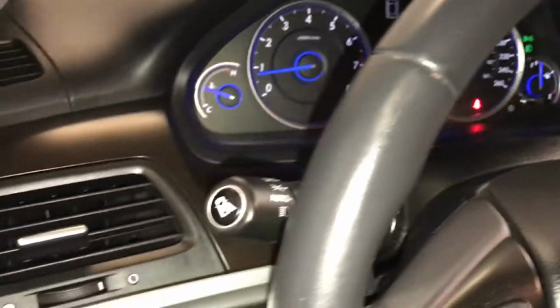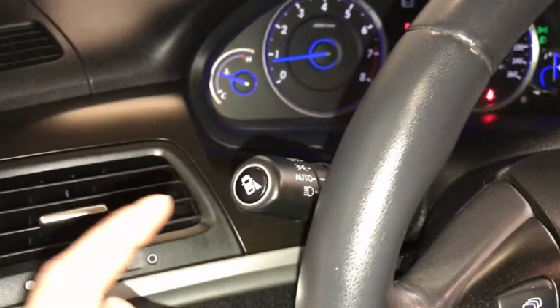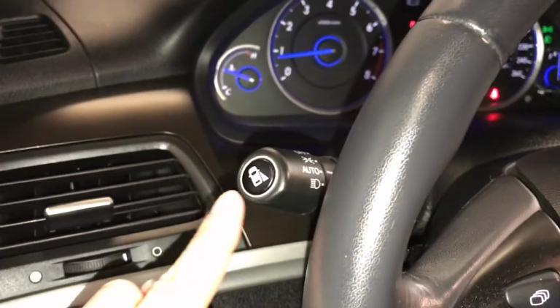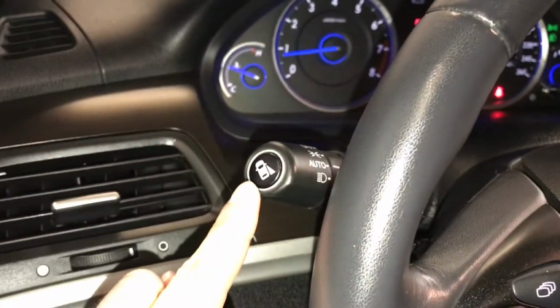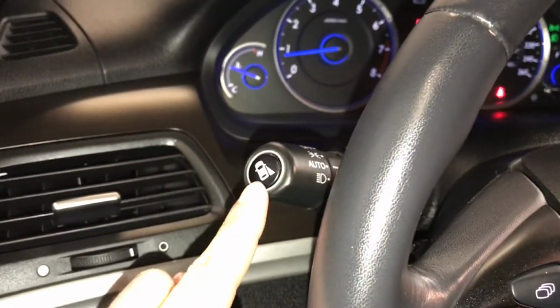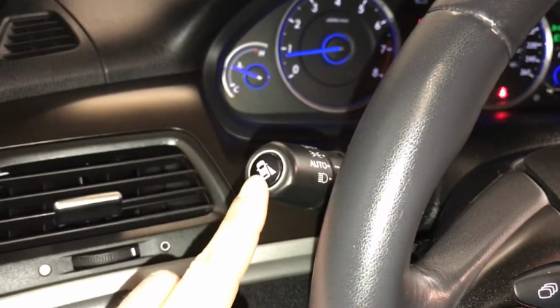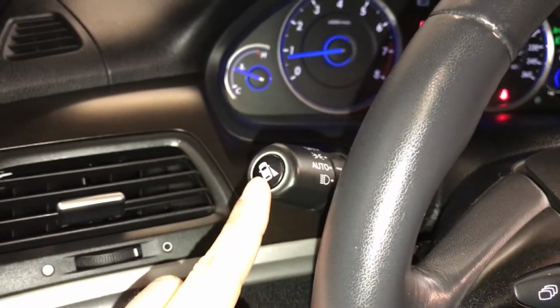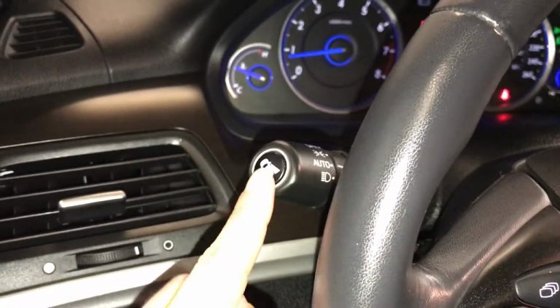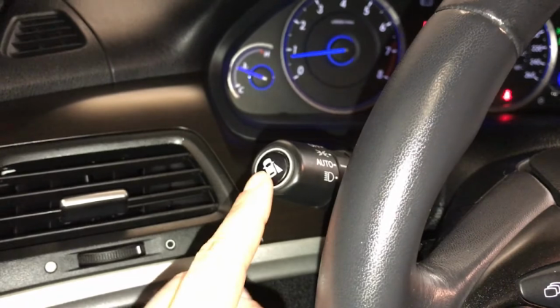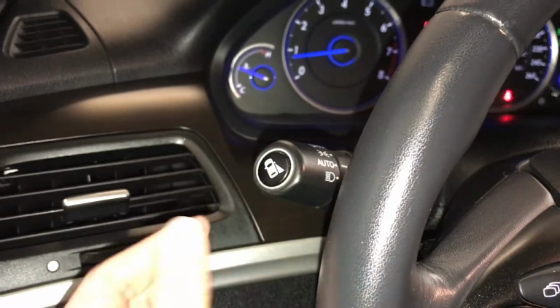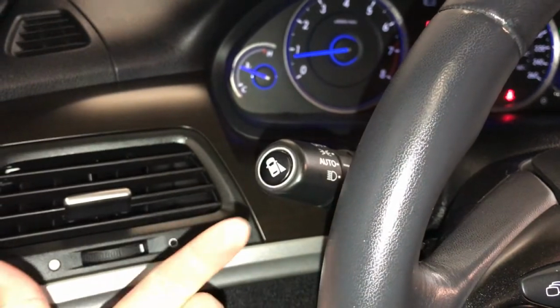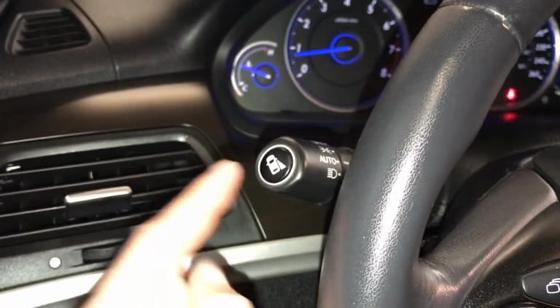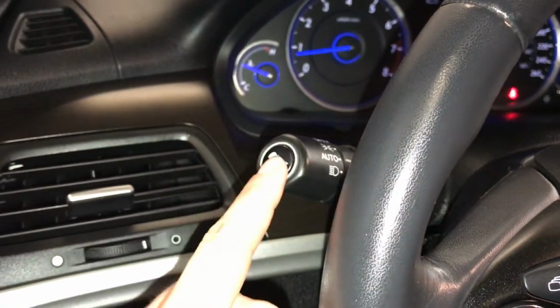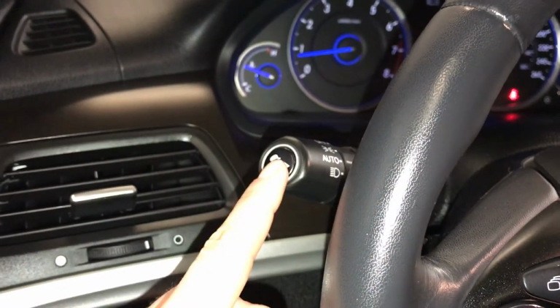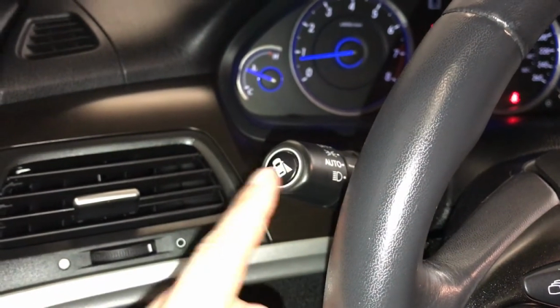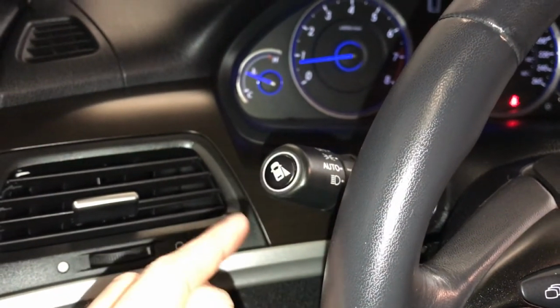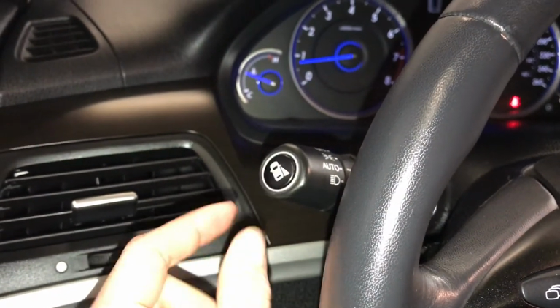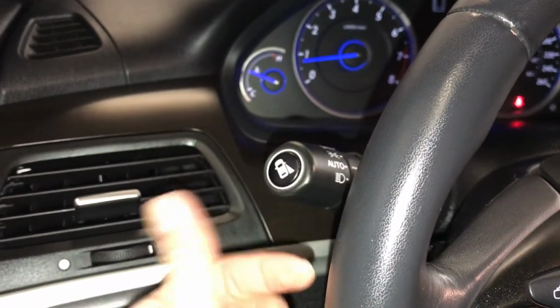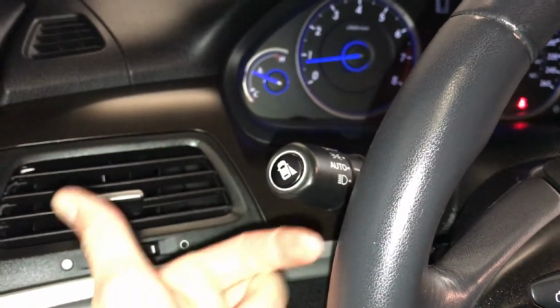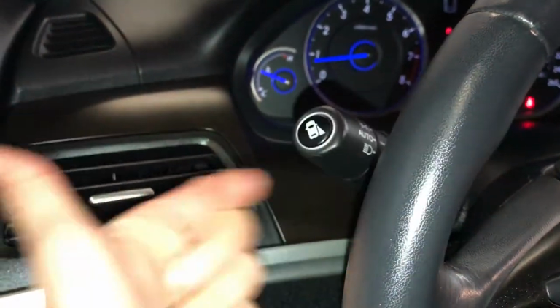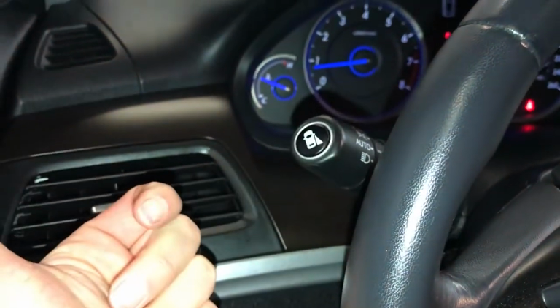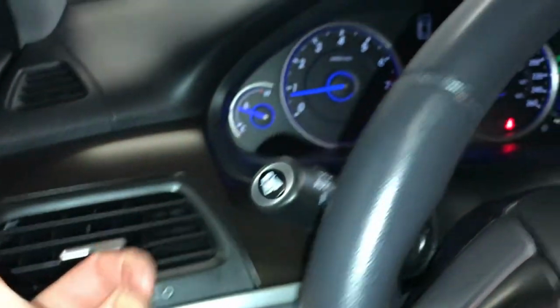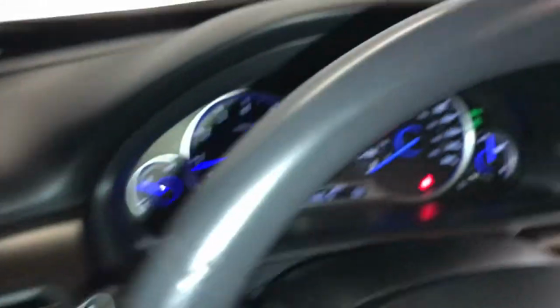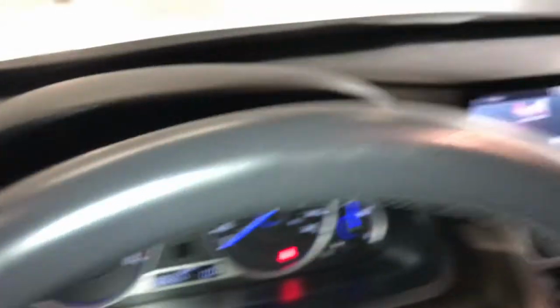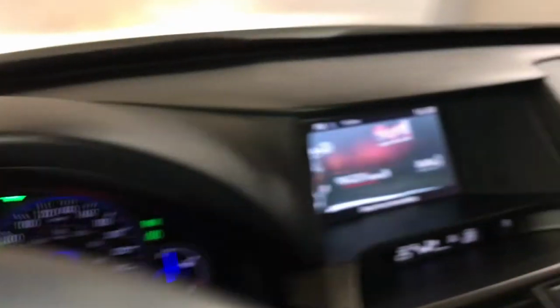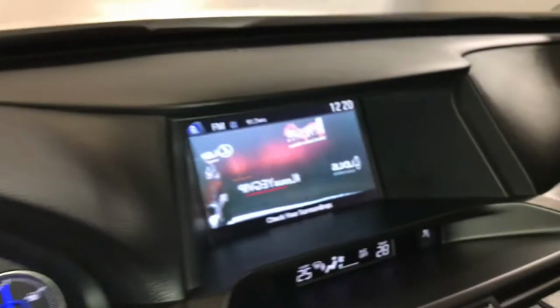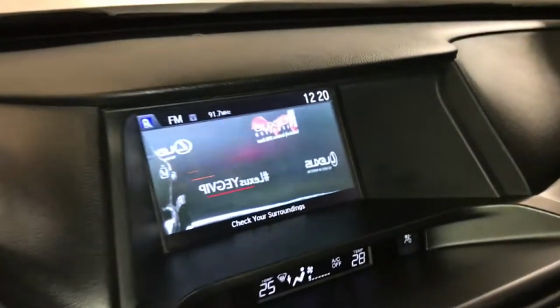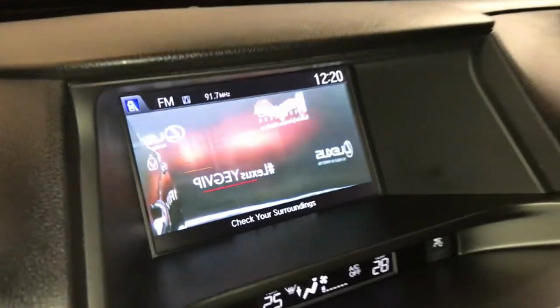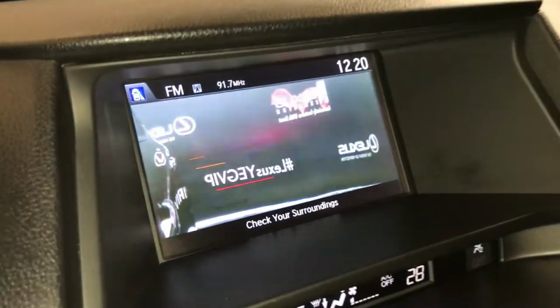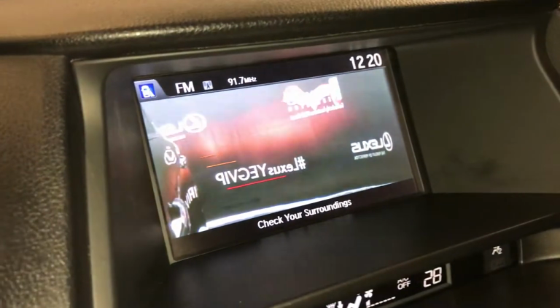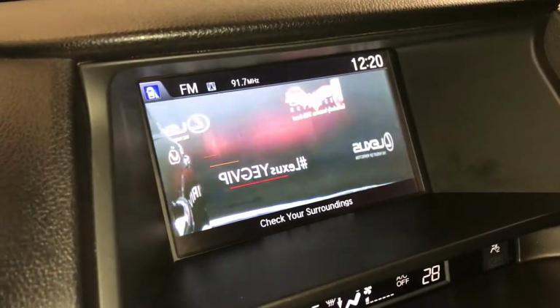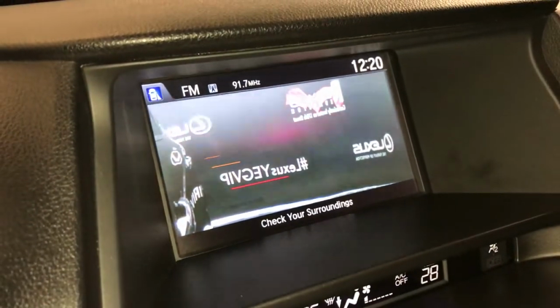This right here is your lane watch for the passenger side. You can press it and it'll turn it on. If you turn on the right-hand signal, the camera will pop up.